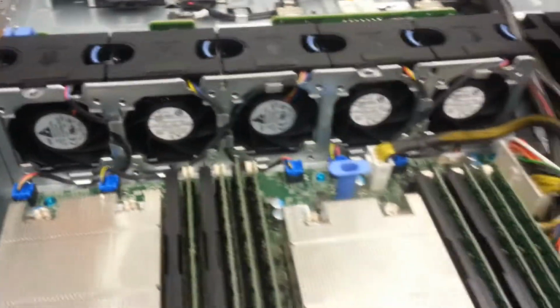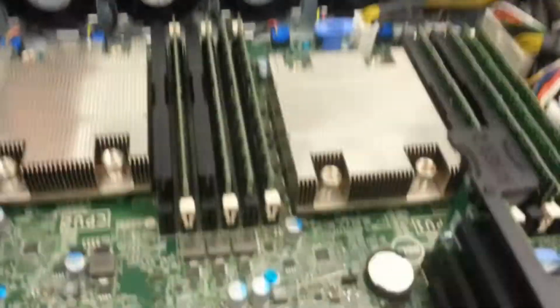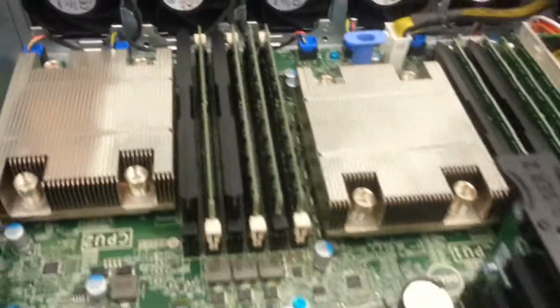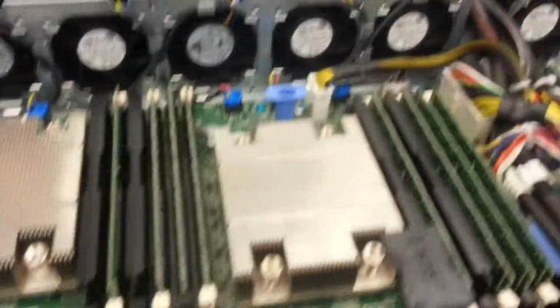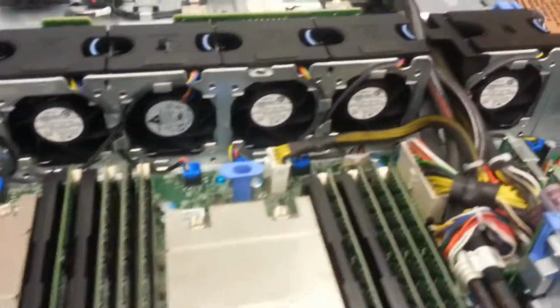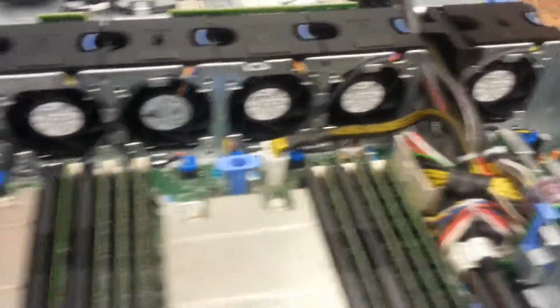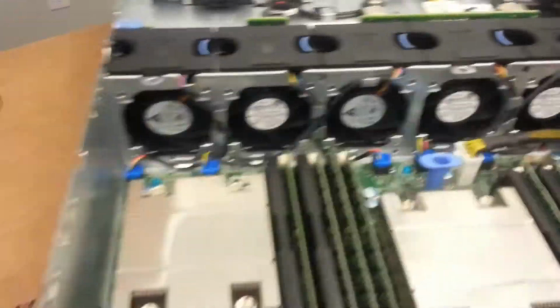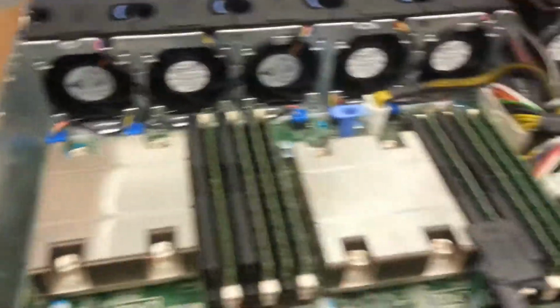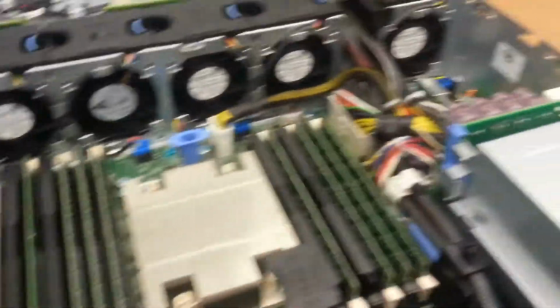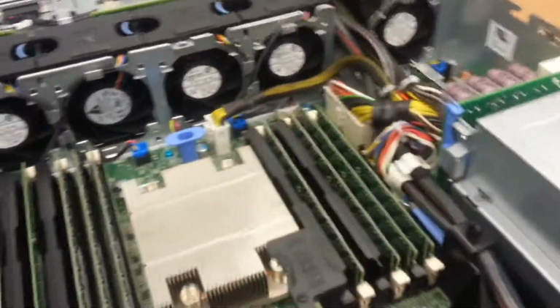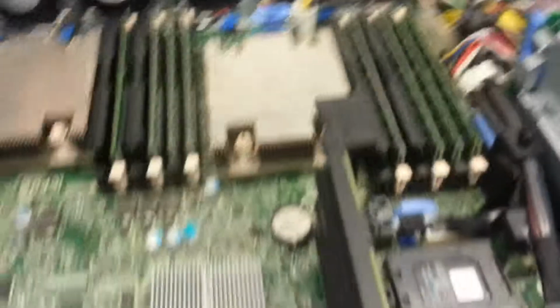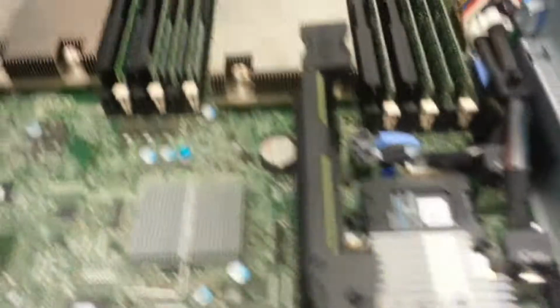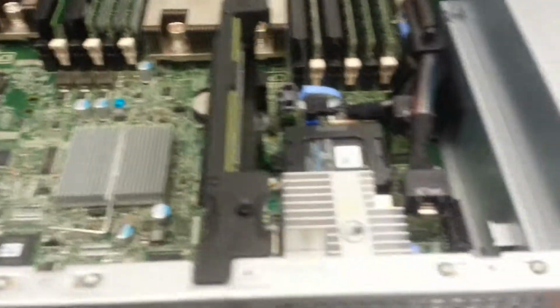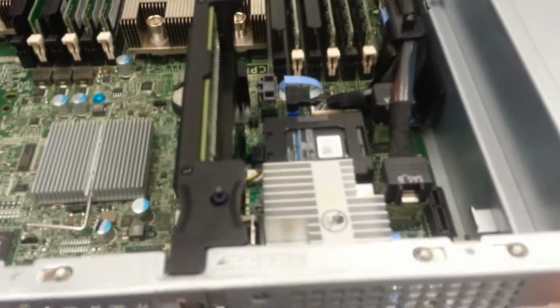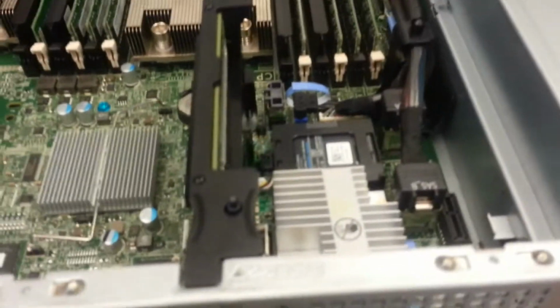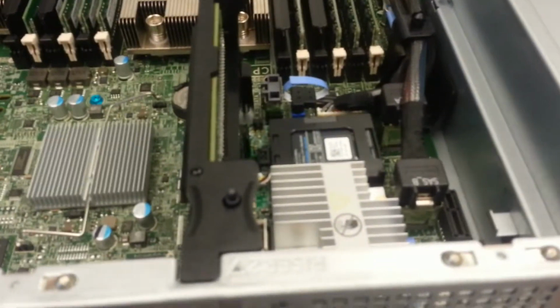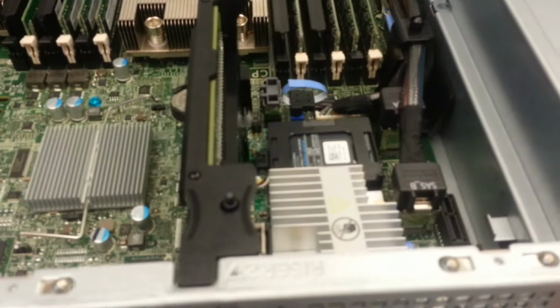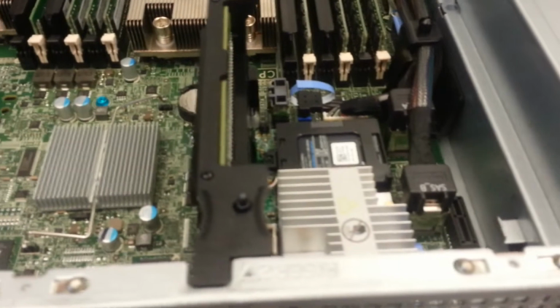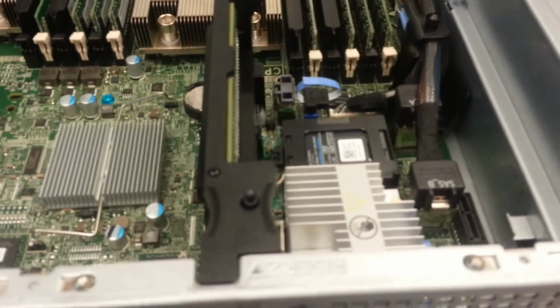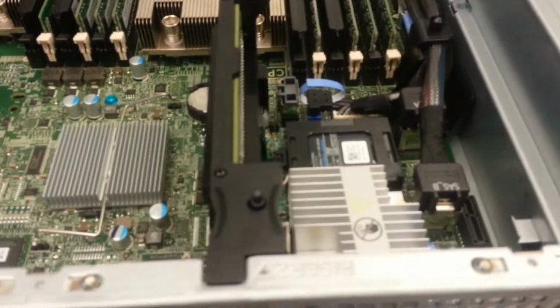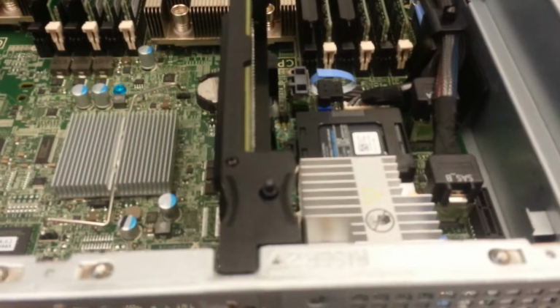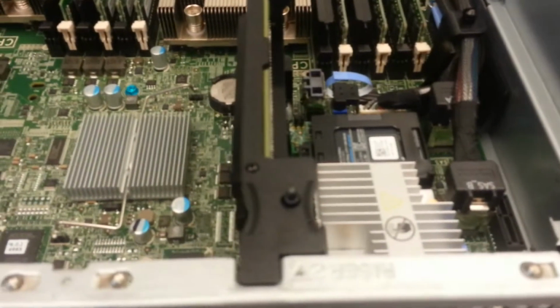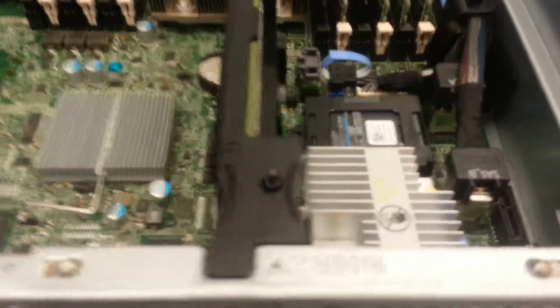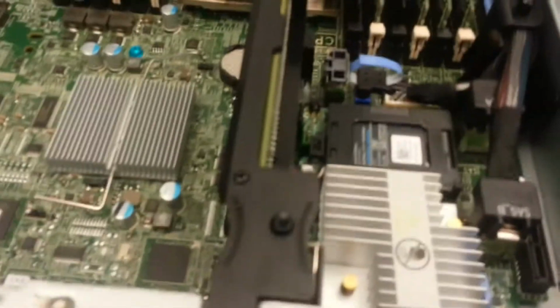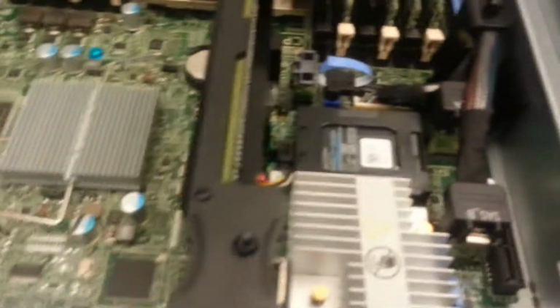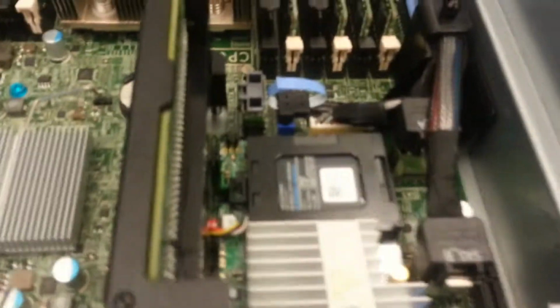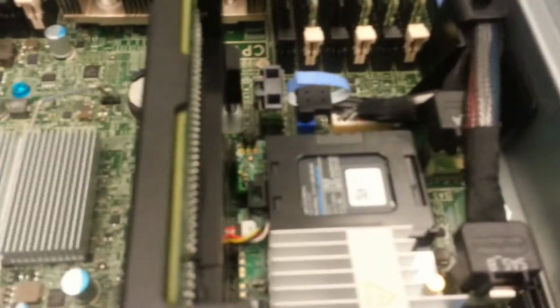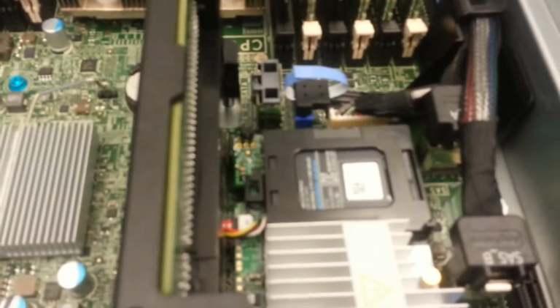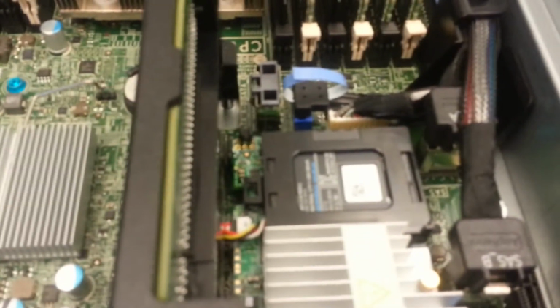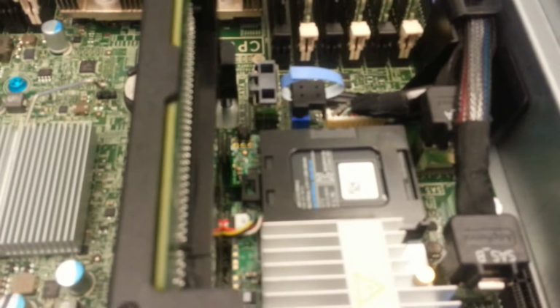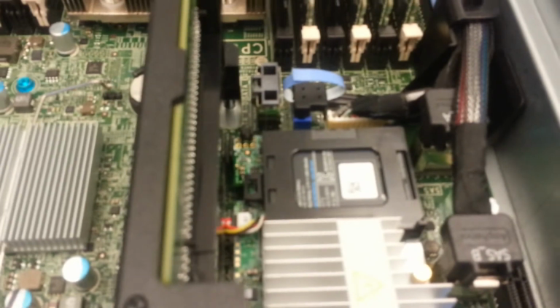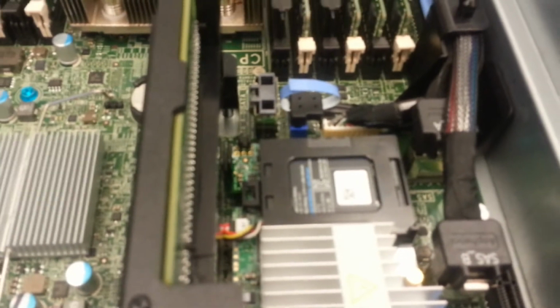There are six fans. There is the H710P RAID controller. It's got a one gigabyte cache with battery backup.